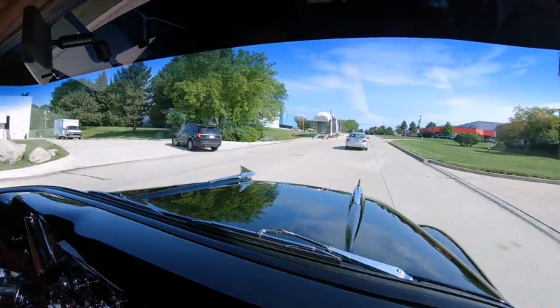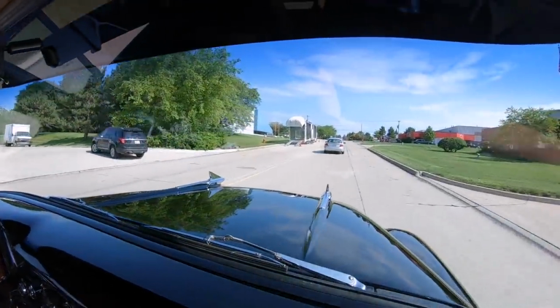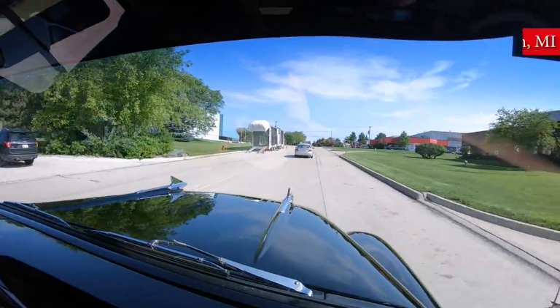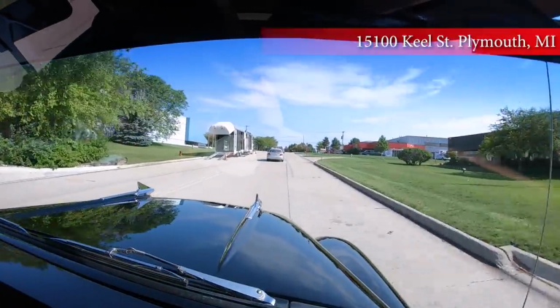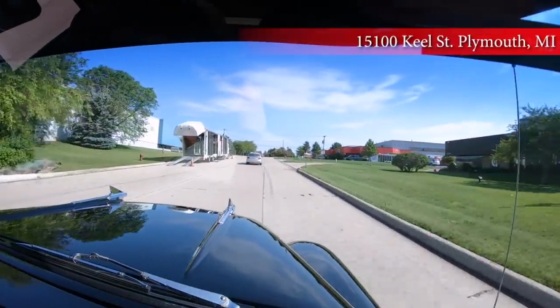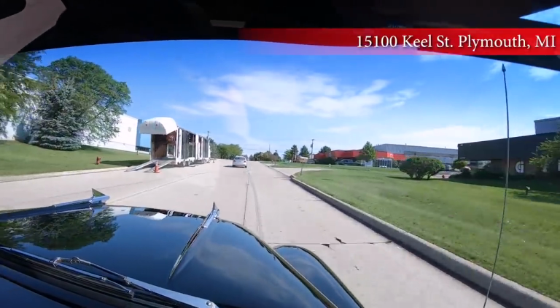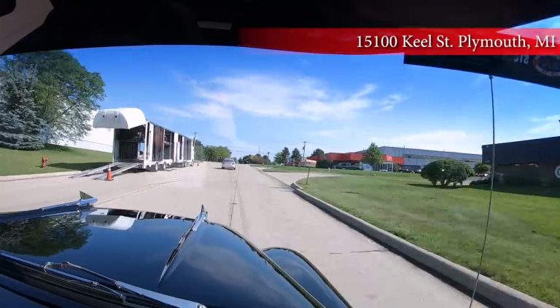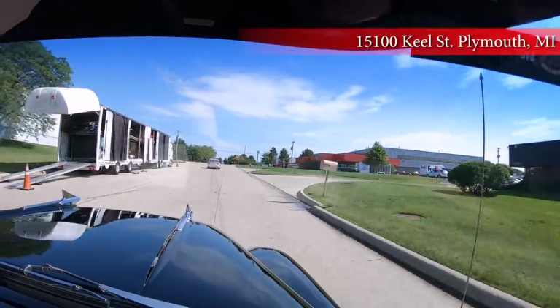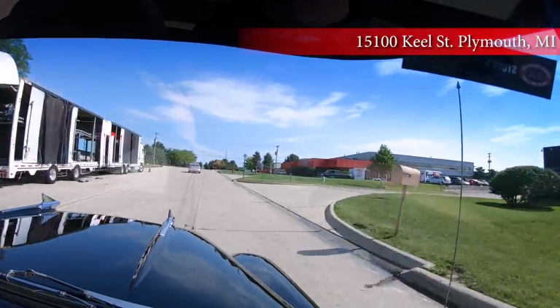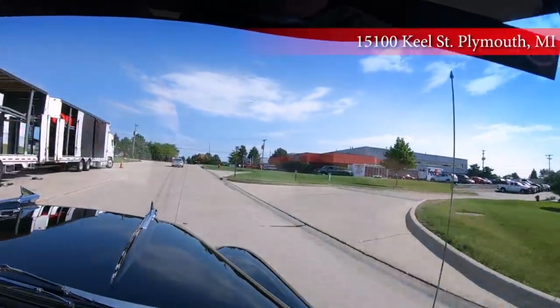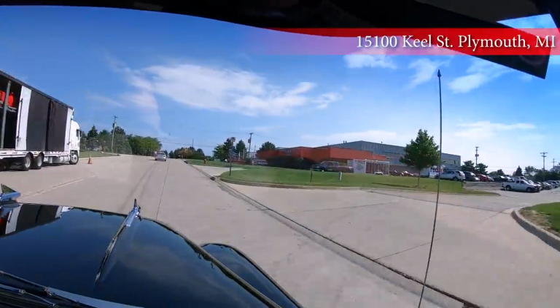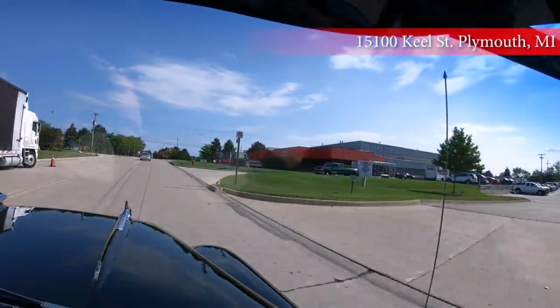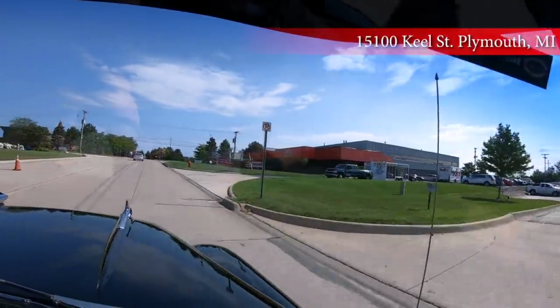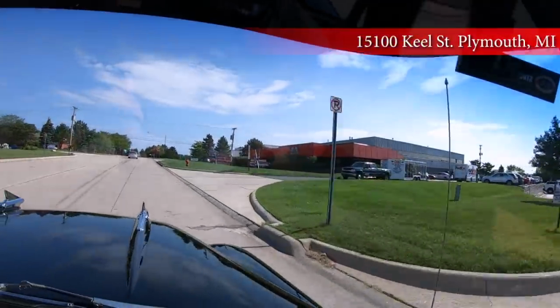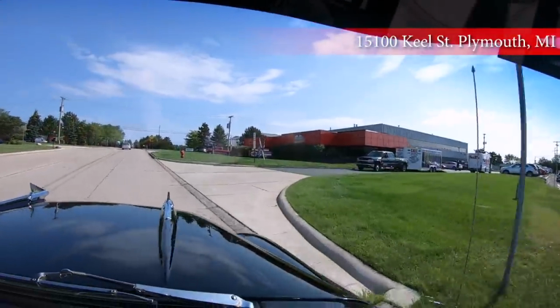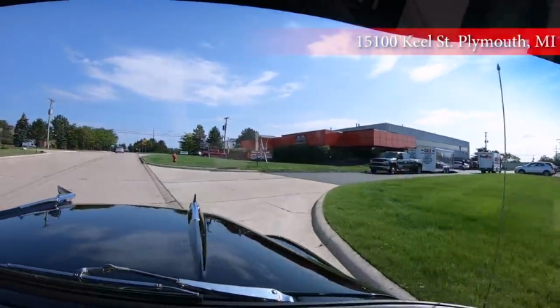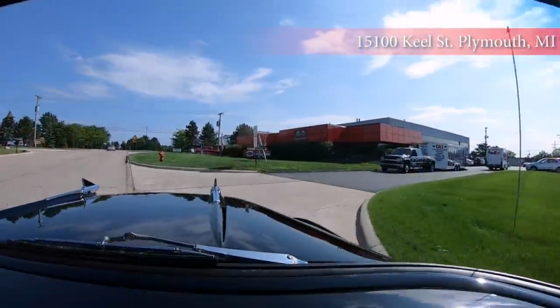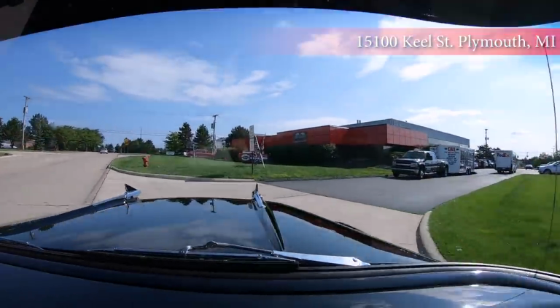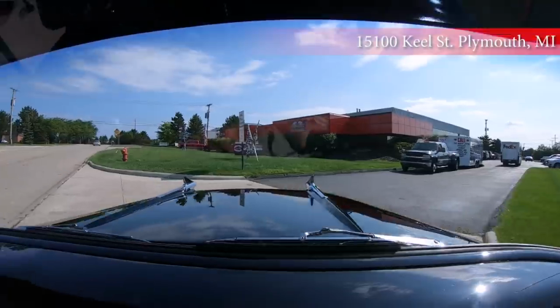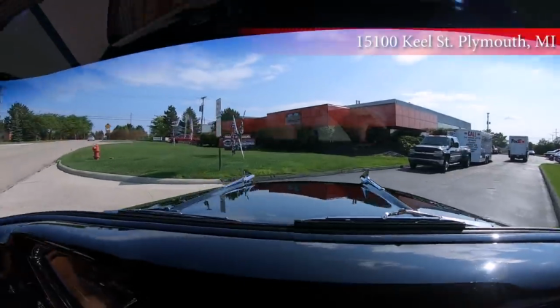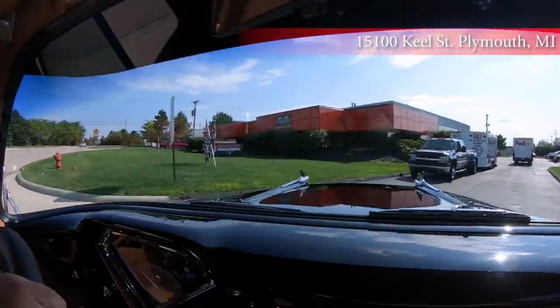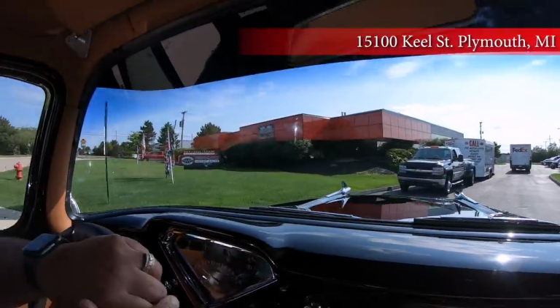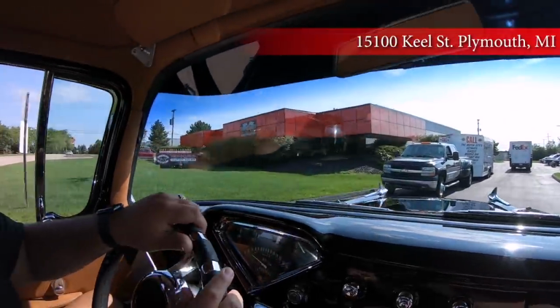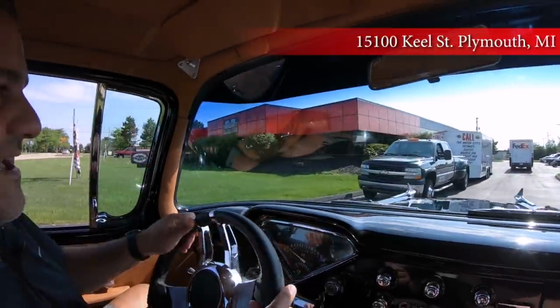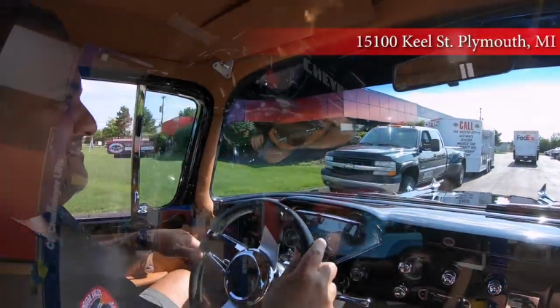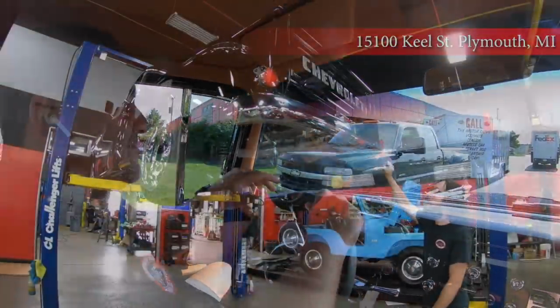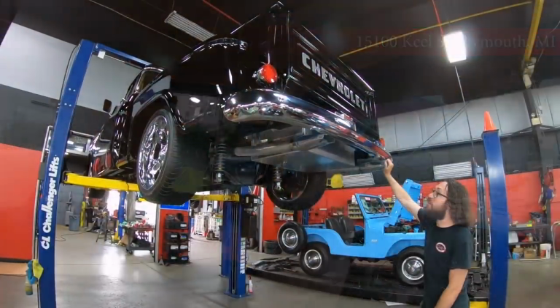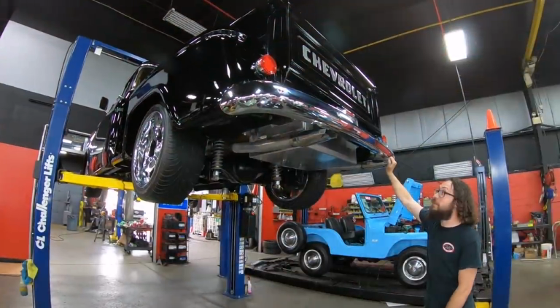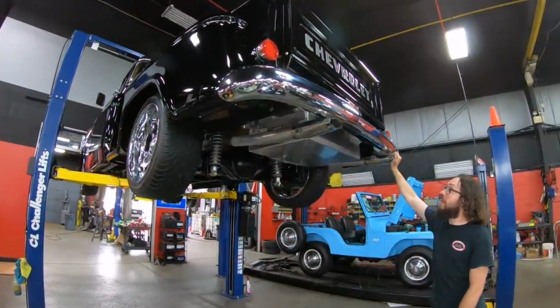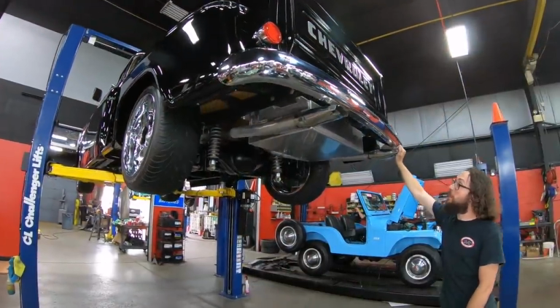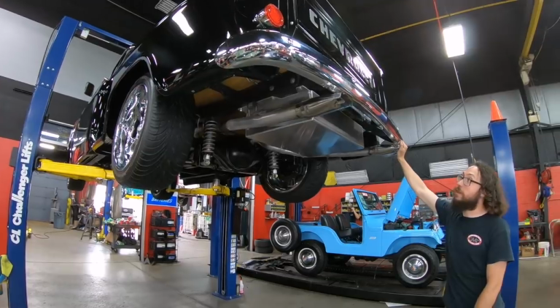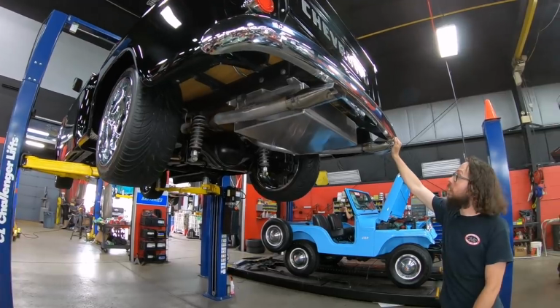Getting a thumbs up there. This is our location here in Plymouth, Michigan. We'd love for you to come out and see us. We're going to get this baby on the hoist right now and show you the underside.